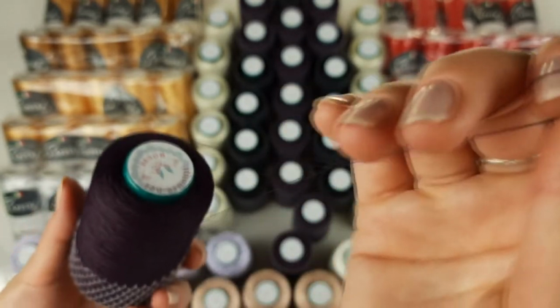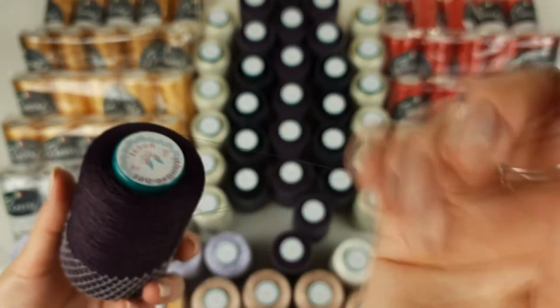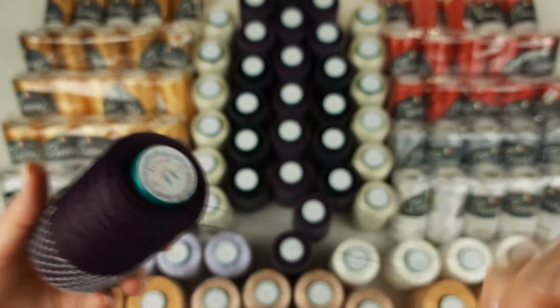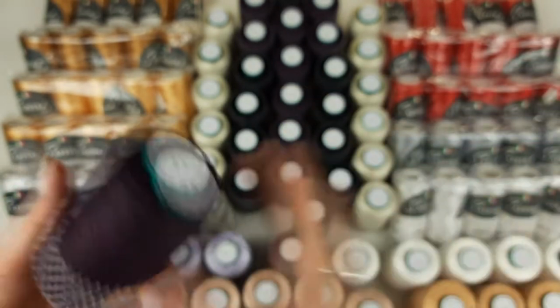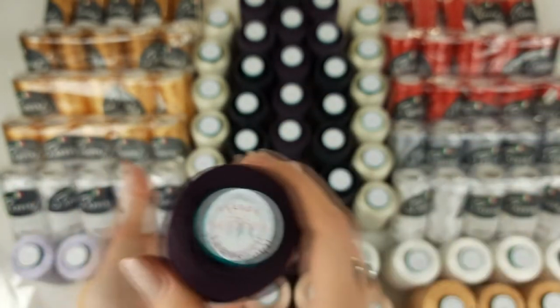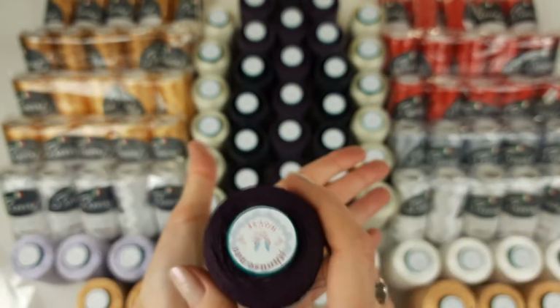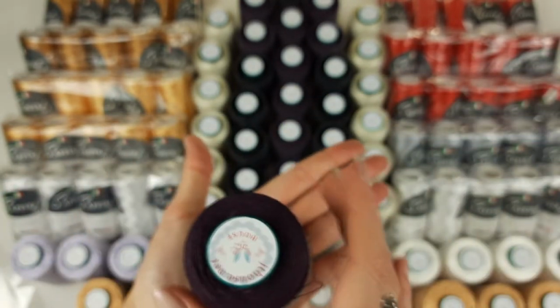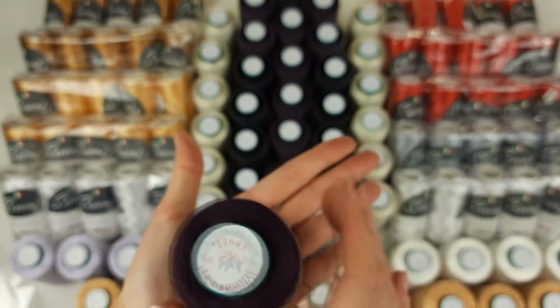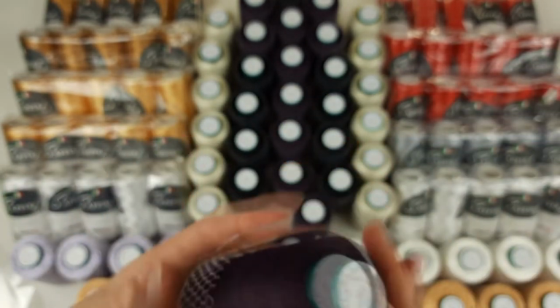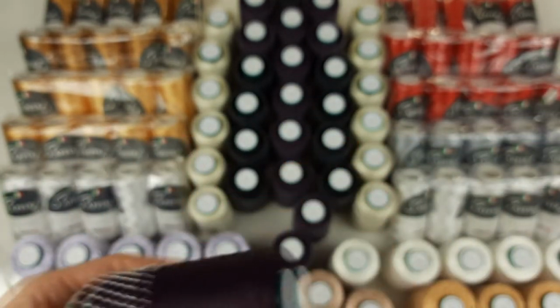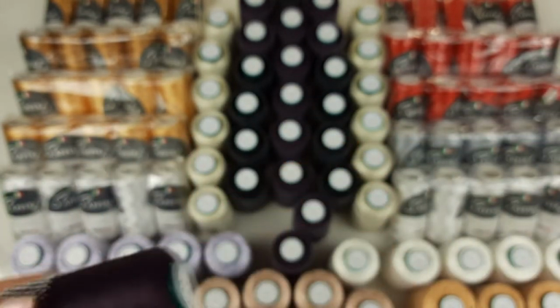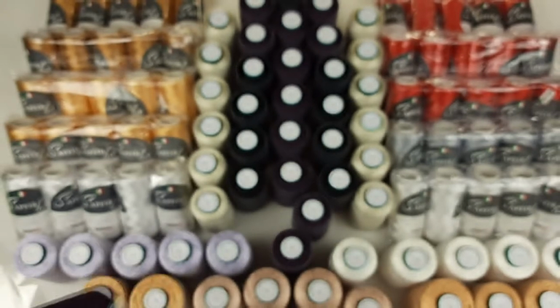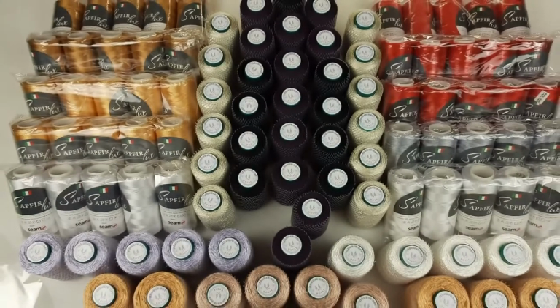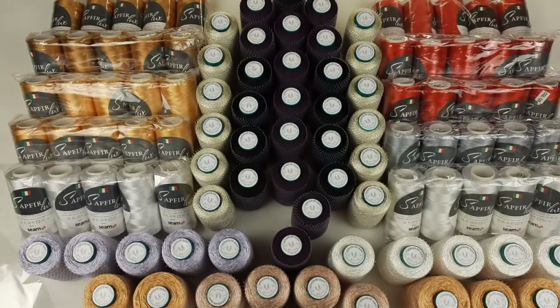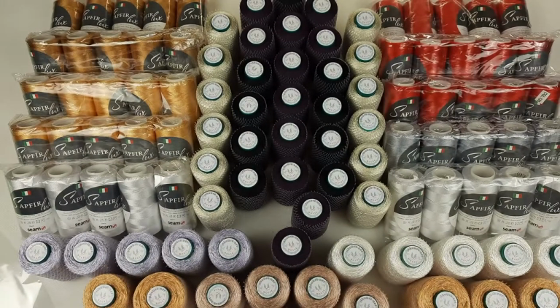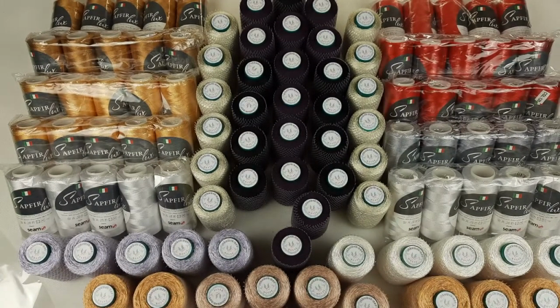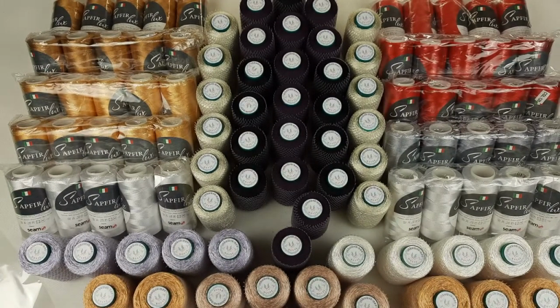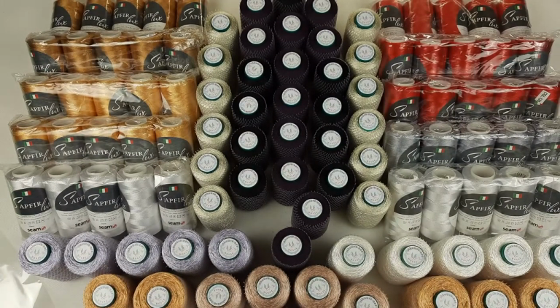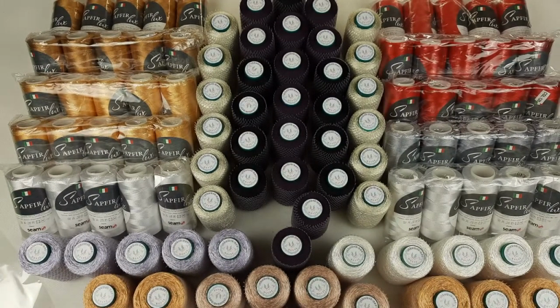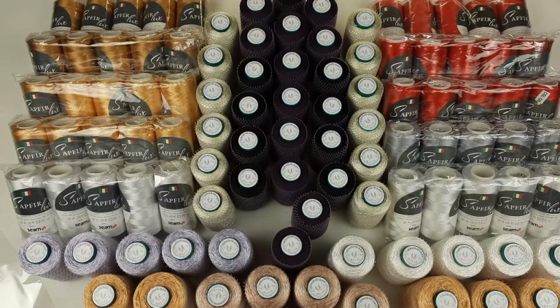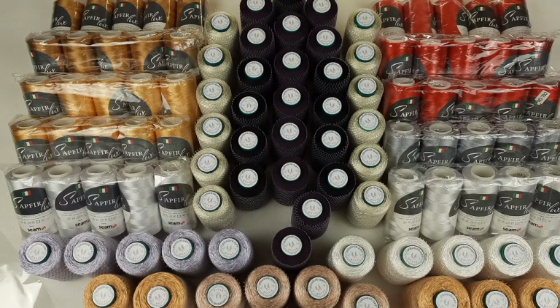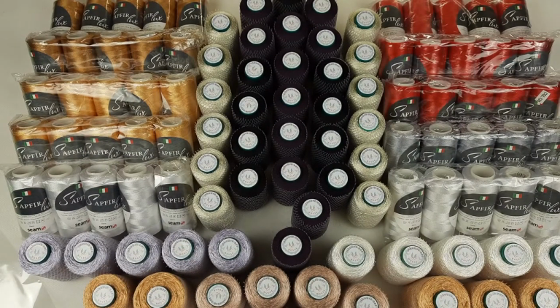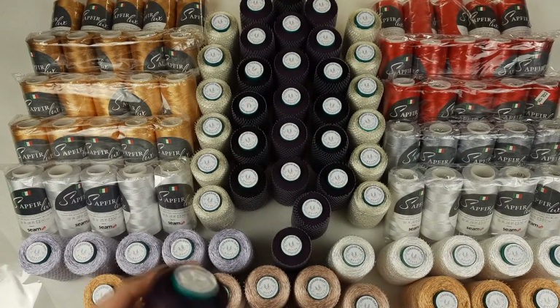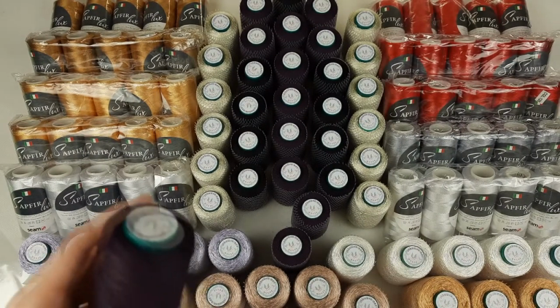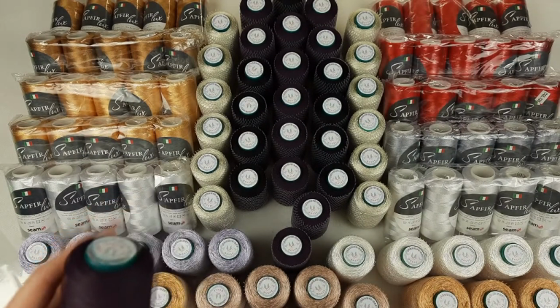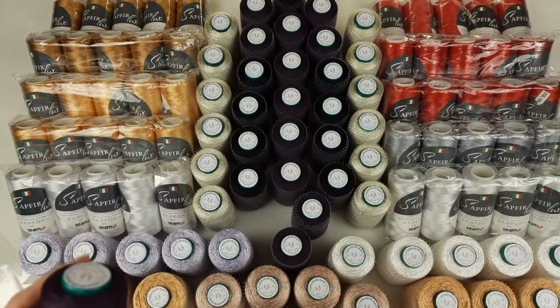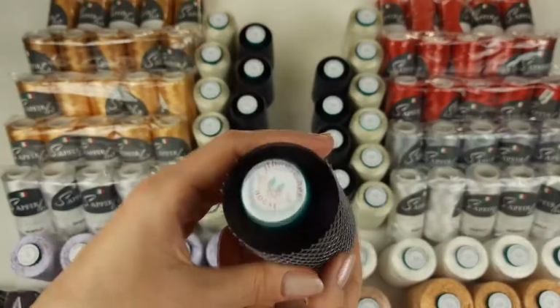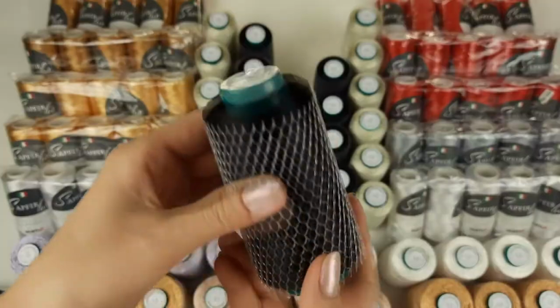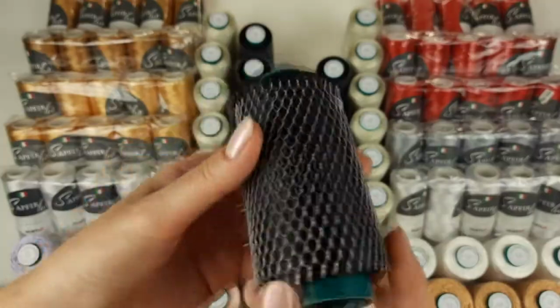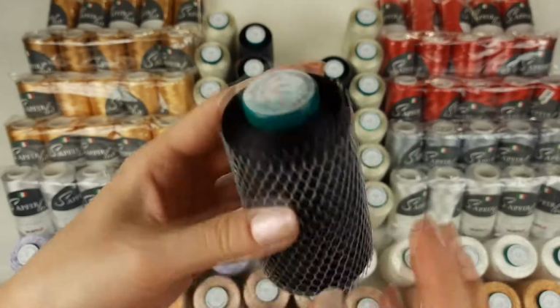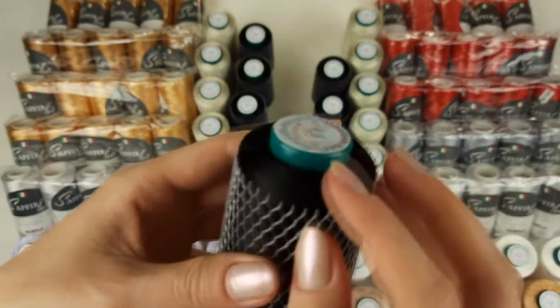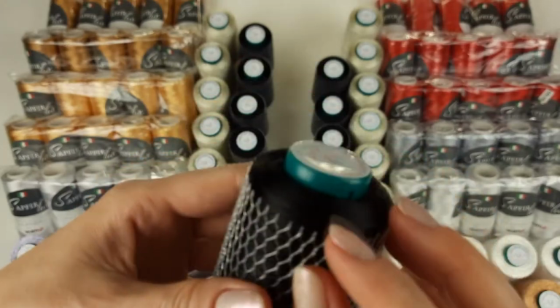If you want to work with it, you should just pull down this grid, place it in the middle of the cone, and then take the thread and work with it gradually. You can place it on the floor like this. Right now I will pack these 12 cones and next I will show you the next color.